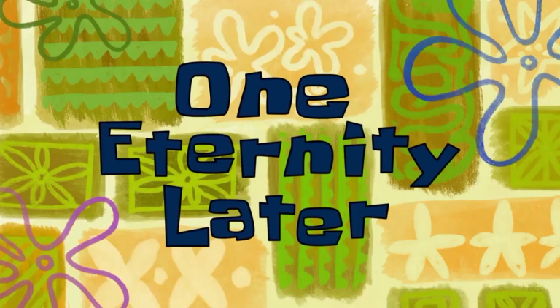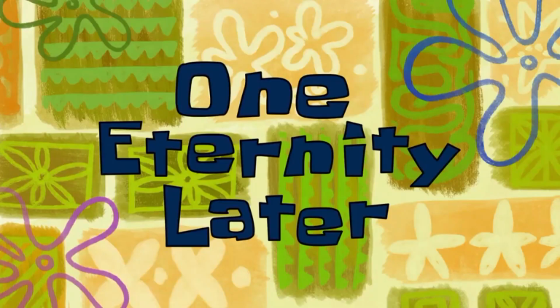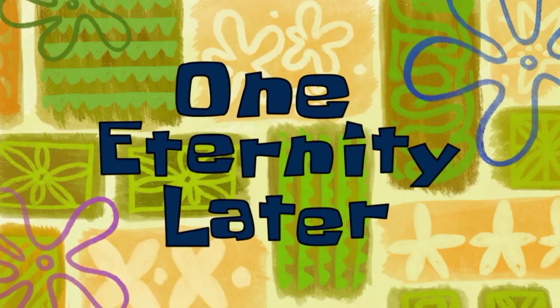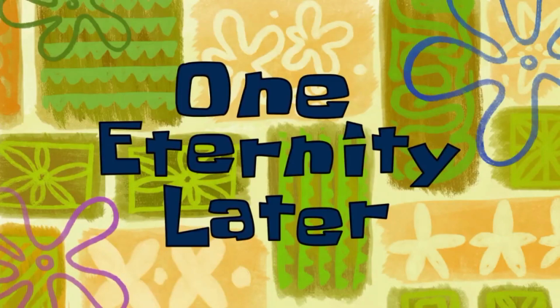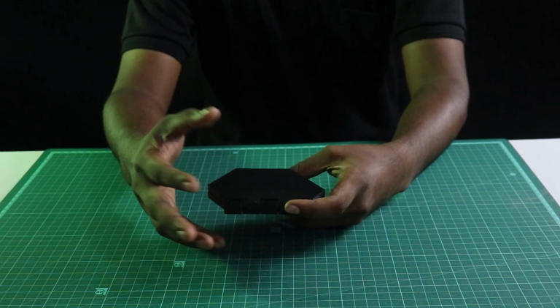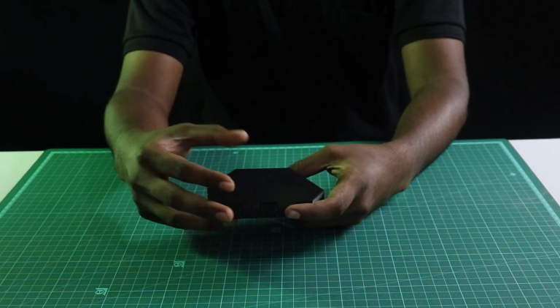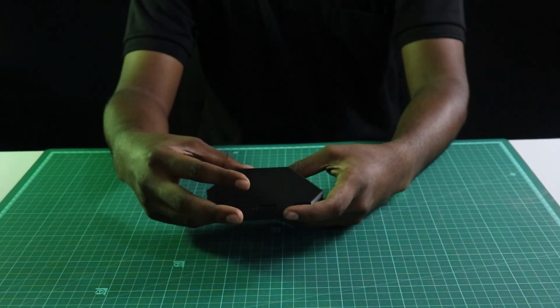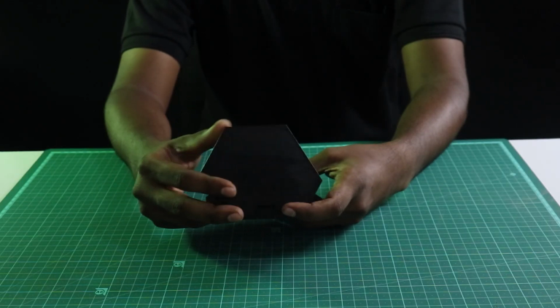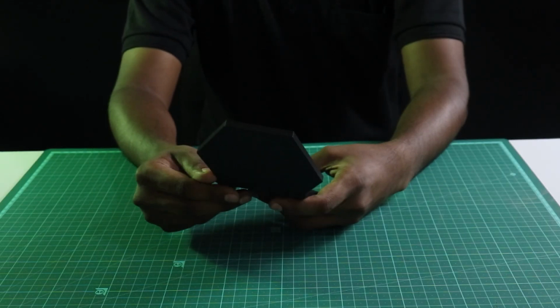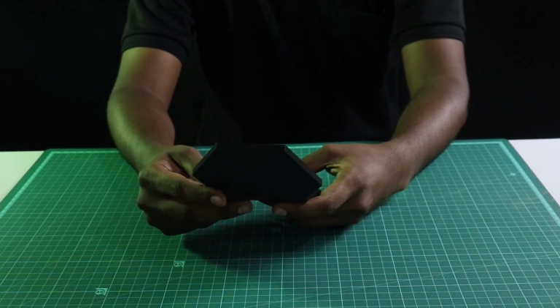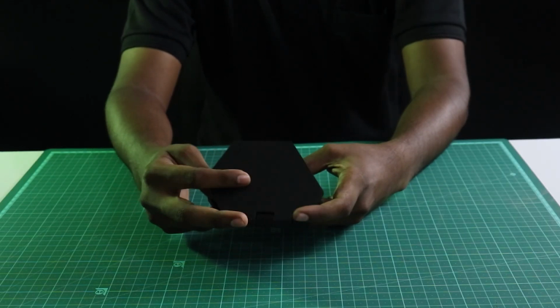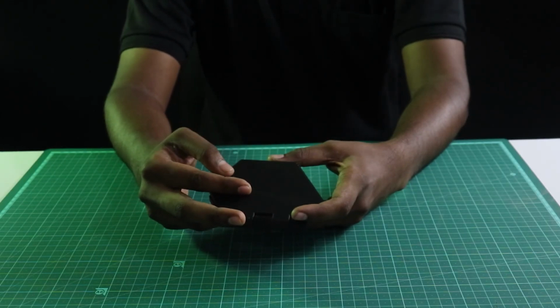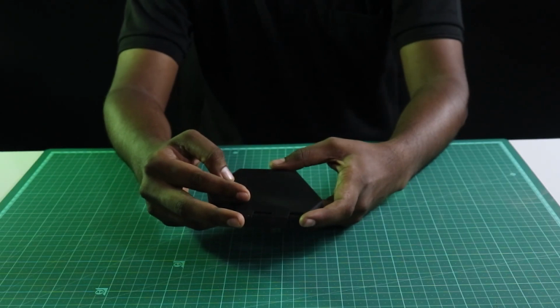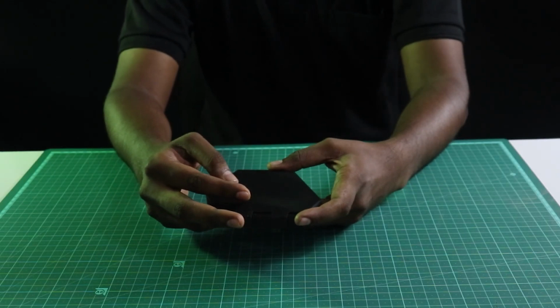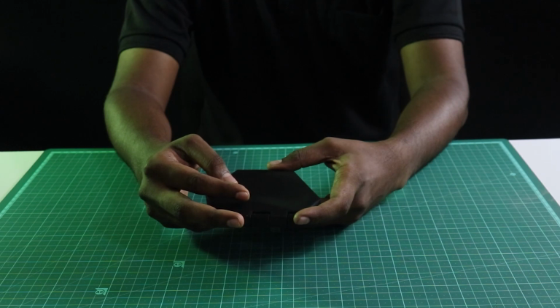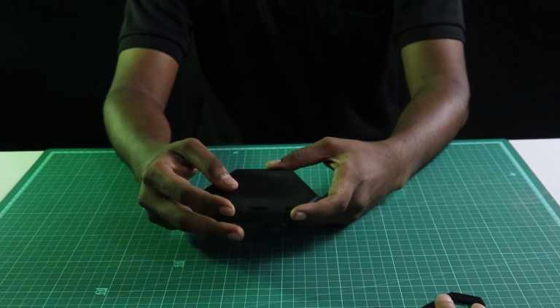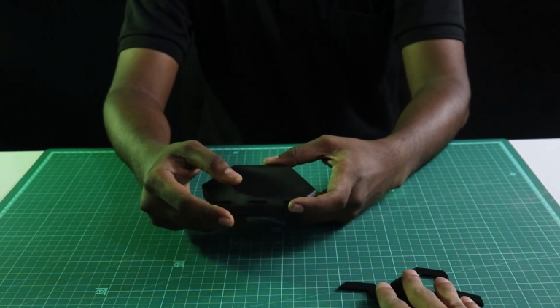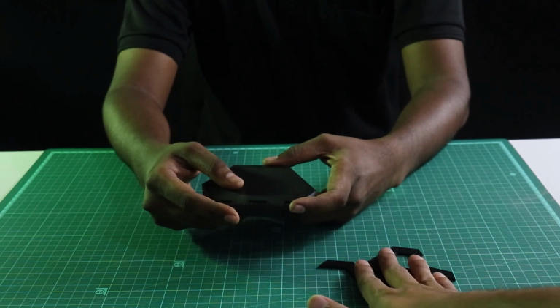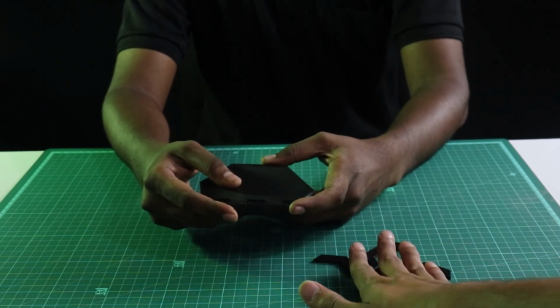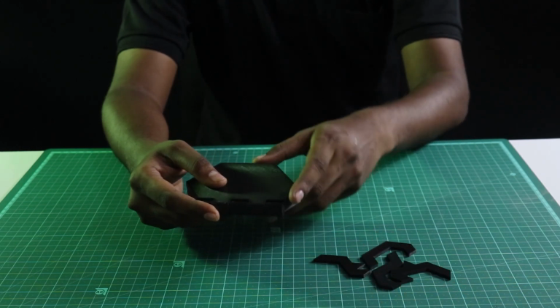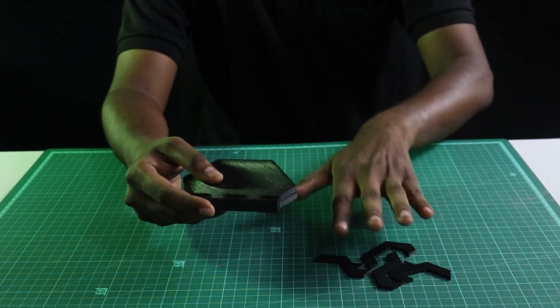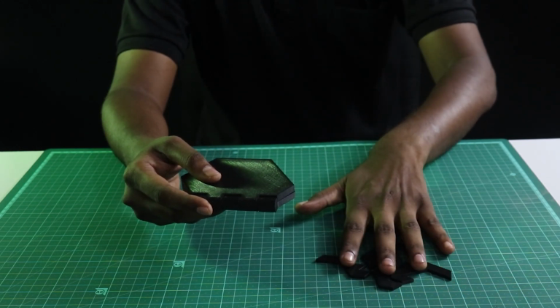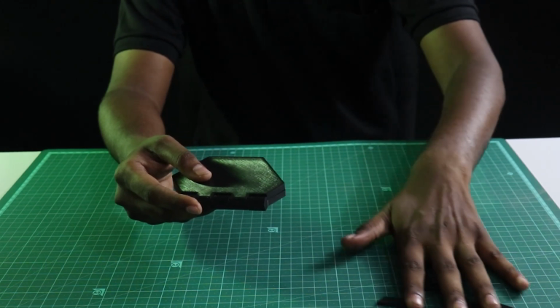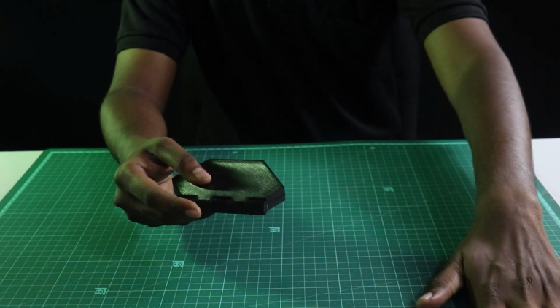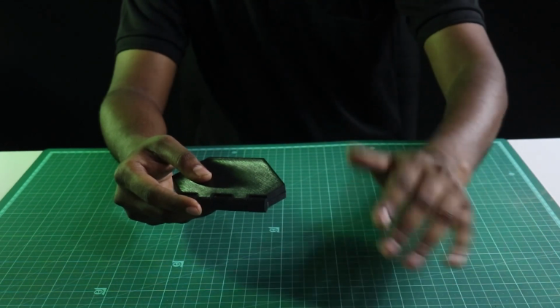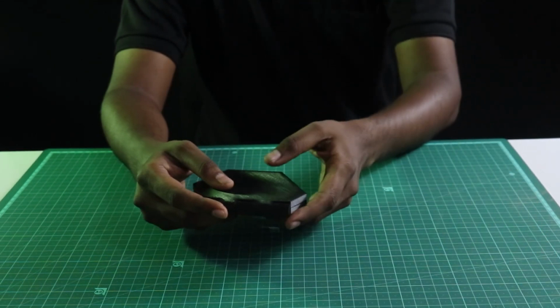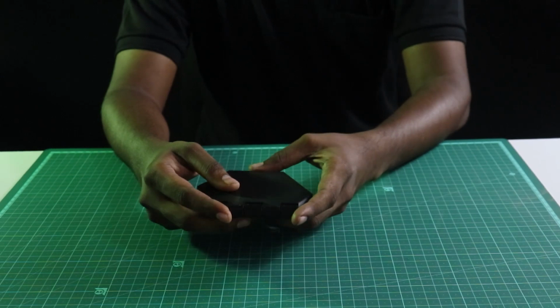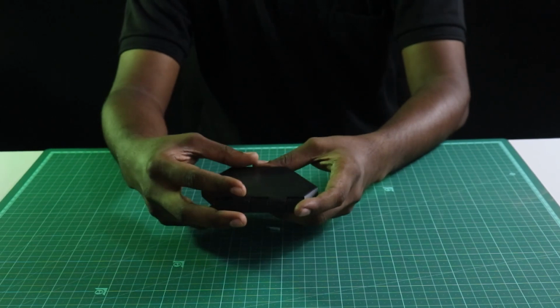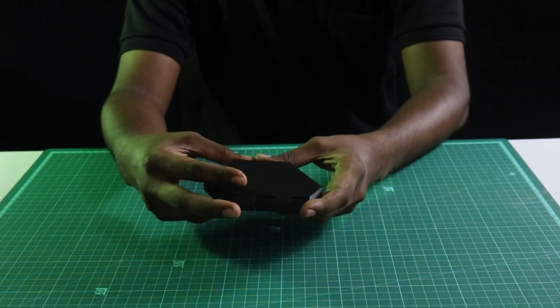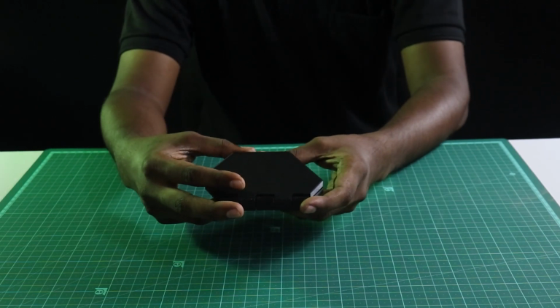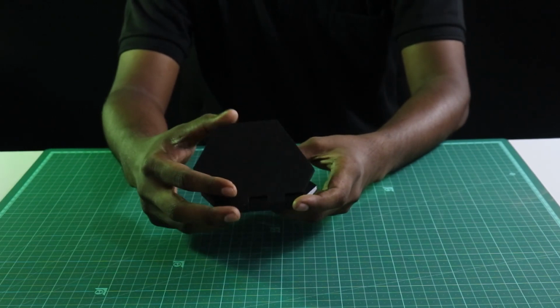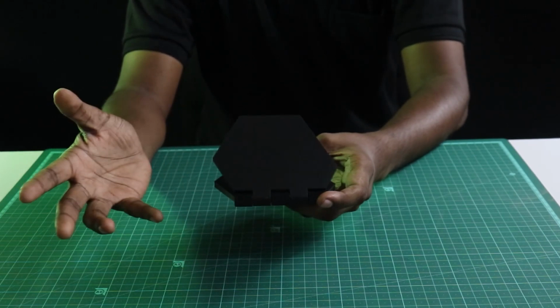One eternity later... So guys, I have officially solved the Evil's Puzzle and I have become the master of the universe. I'm just an amazing guy. Anyways, we'll move on to our next 3D print.